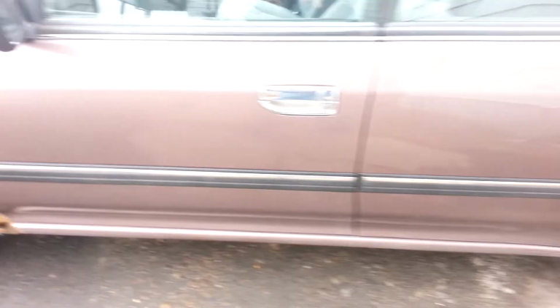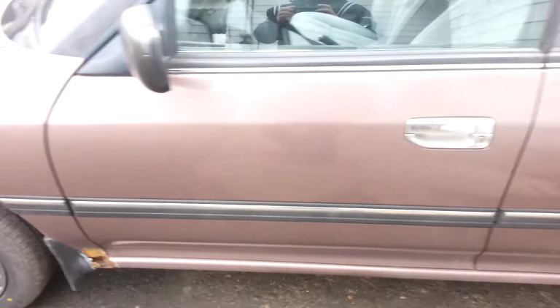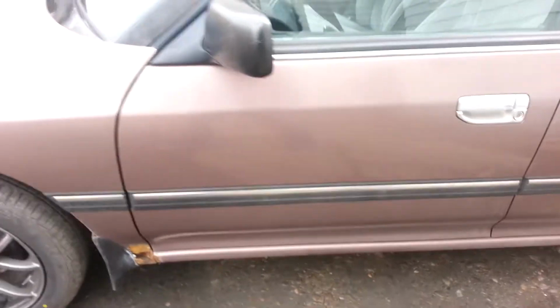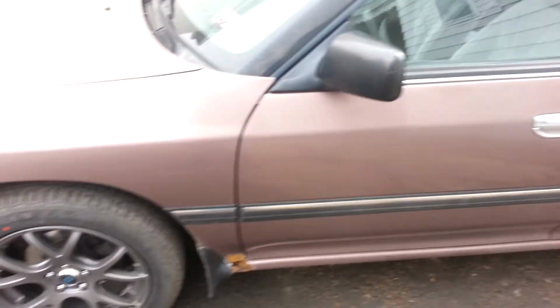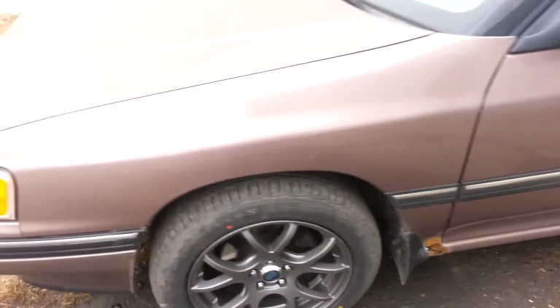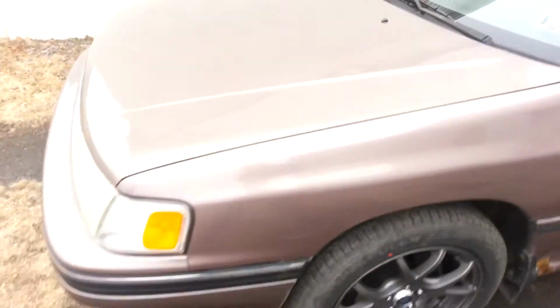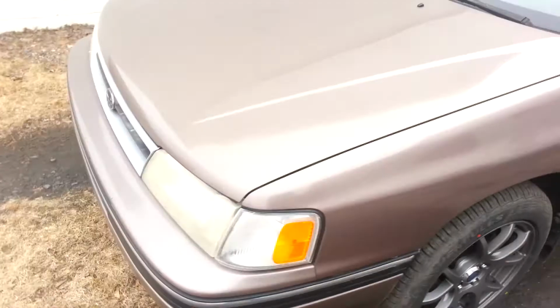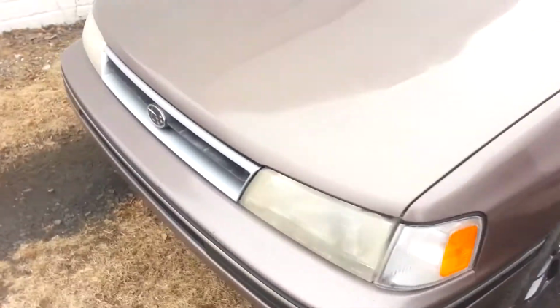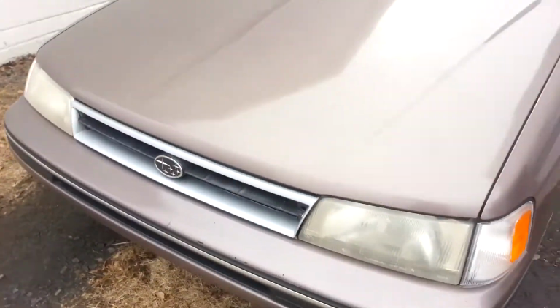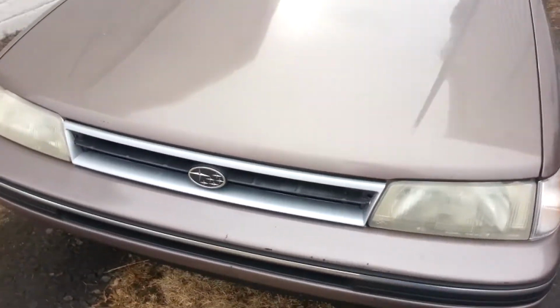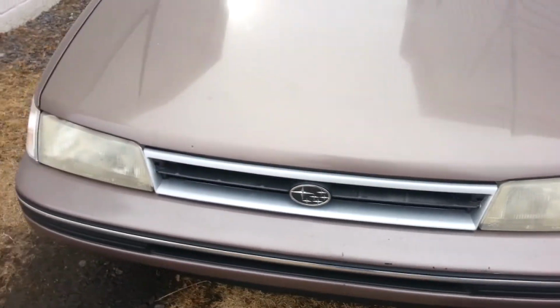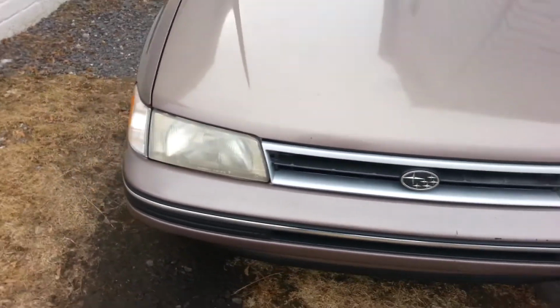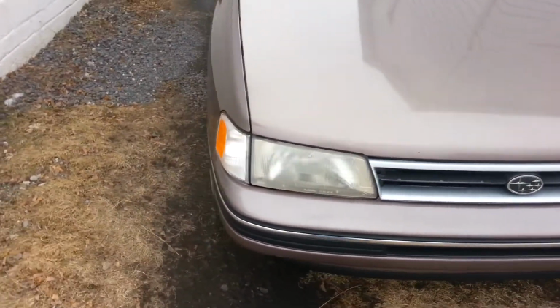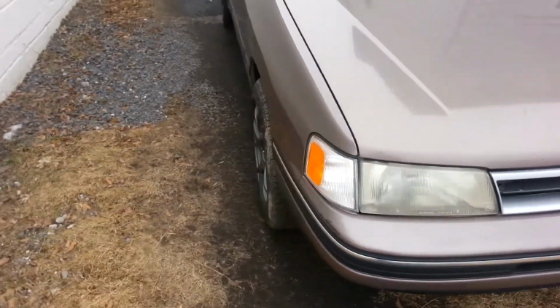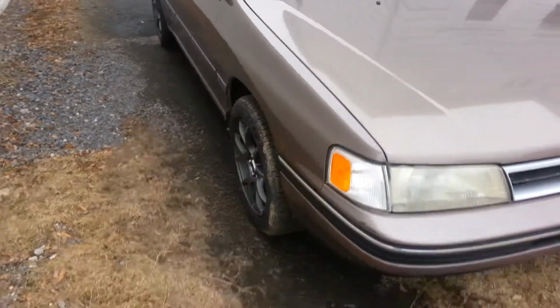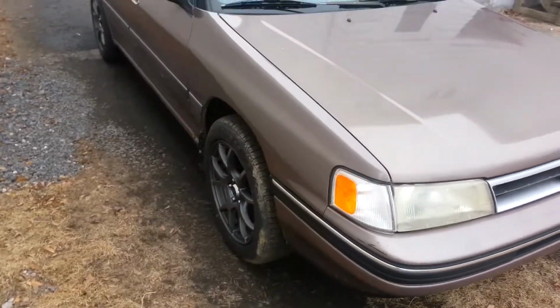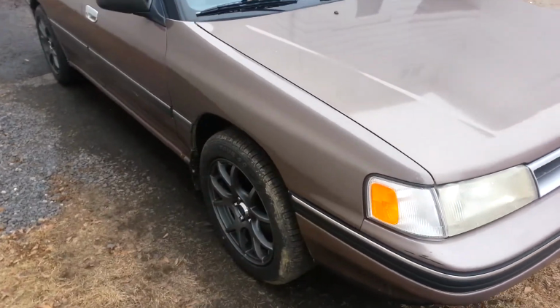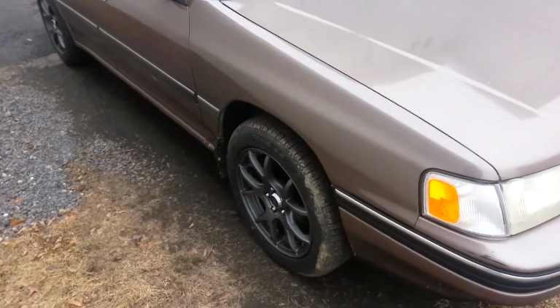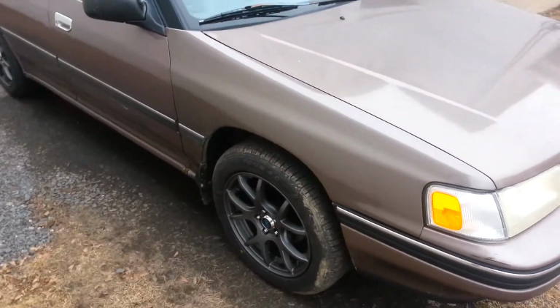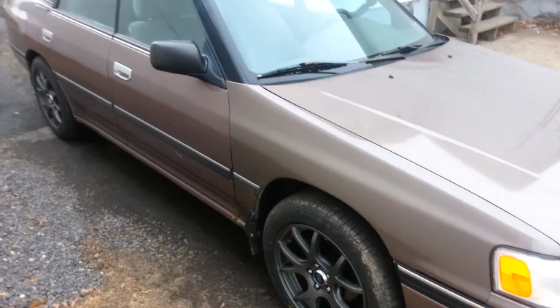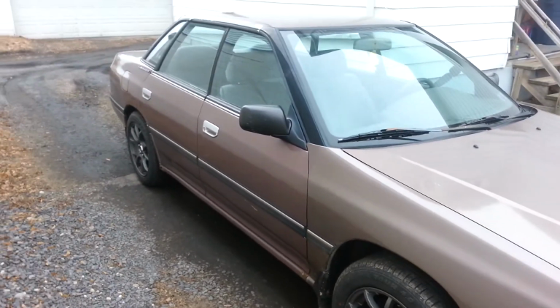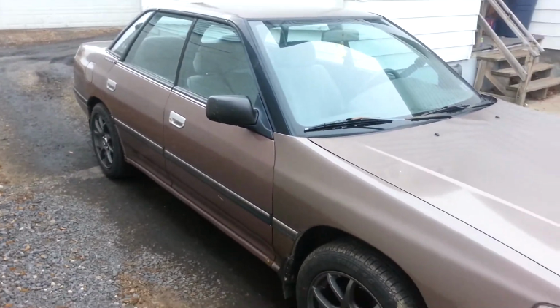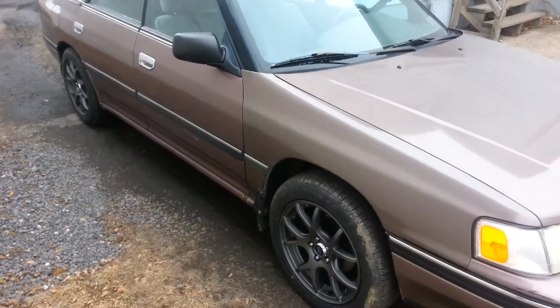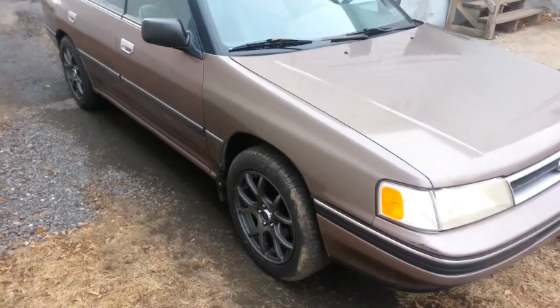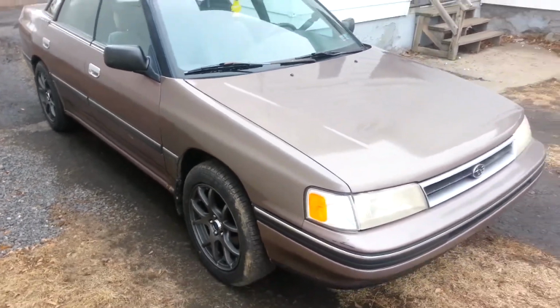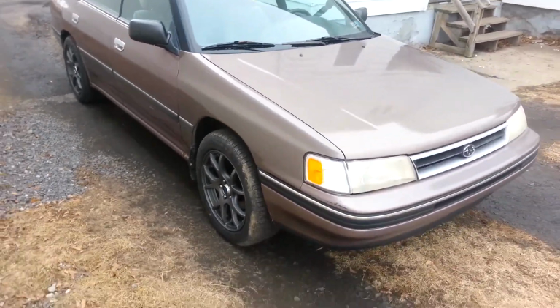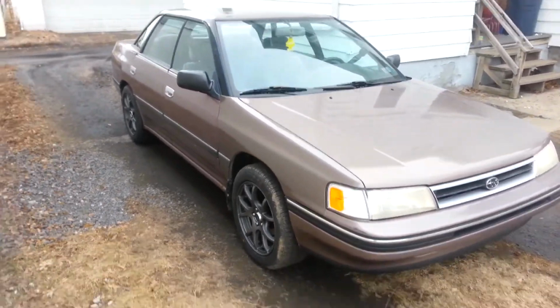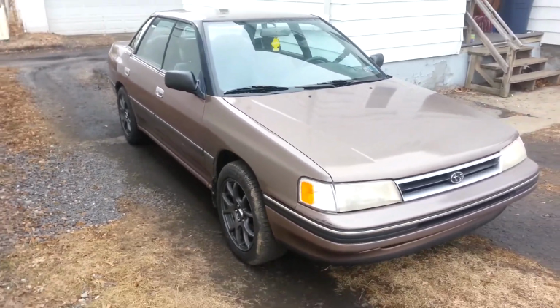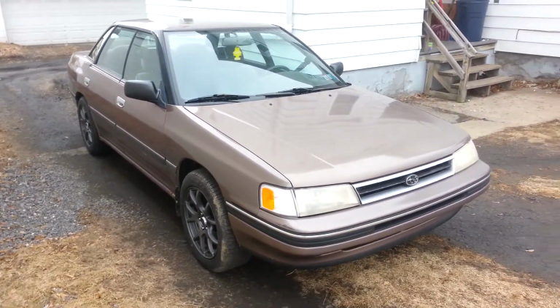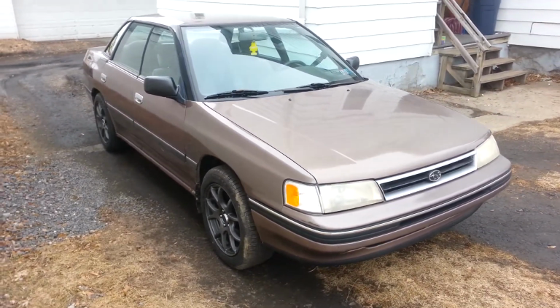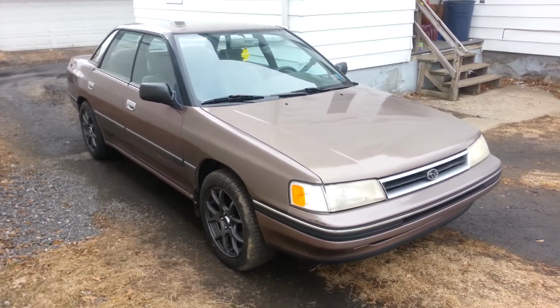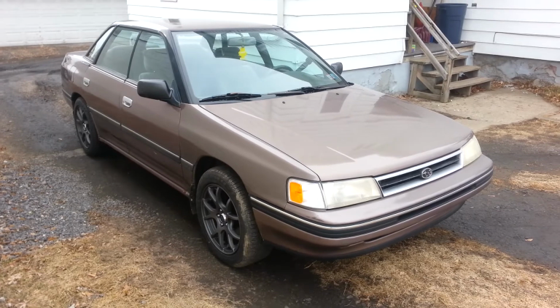So yeah, that's how my Legacy looks right now. I'm probably going to be doing a review on the tires and how they perform, so stay tuned for that. That's pretty much it guys — that's my Legacy.